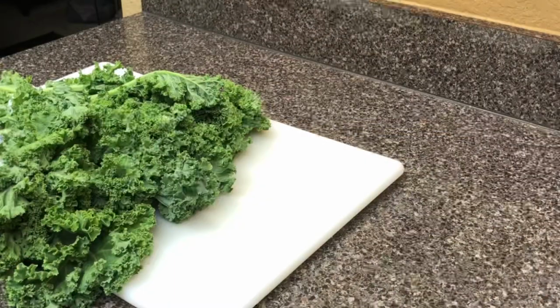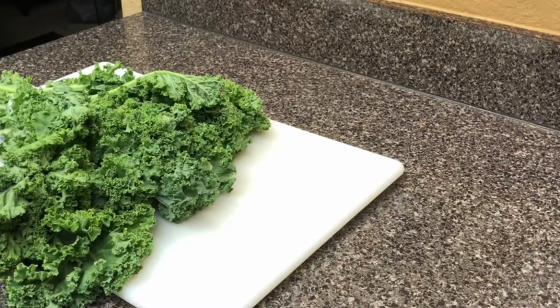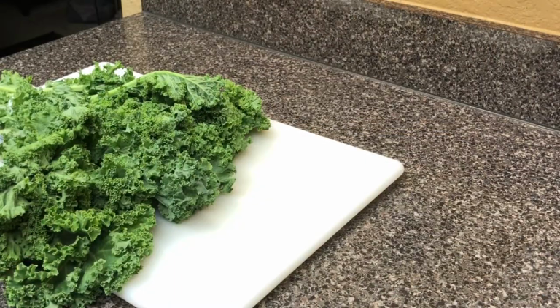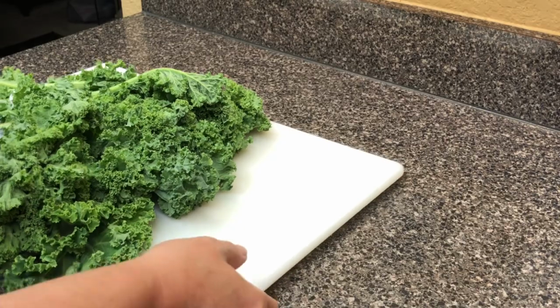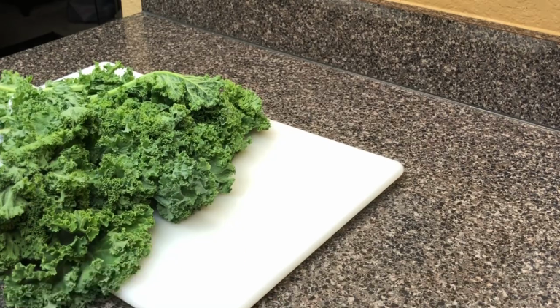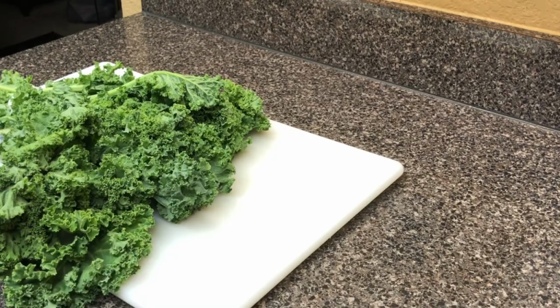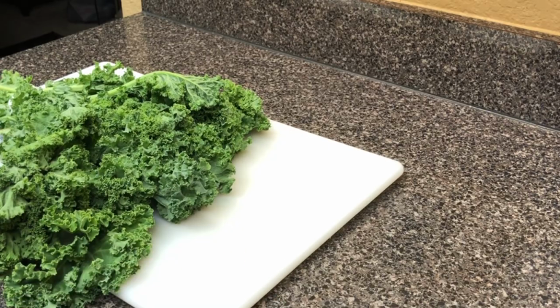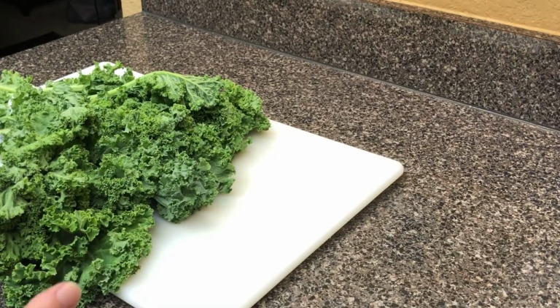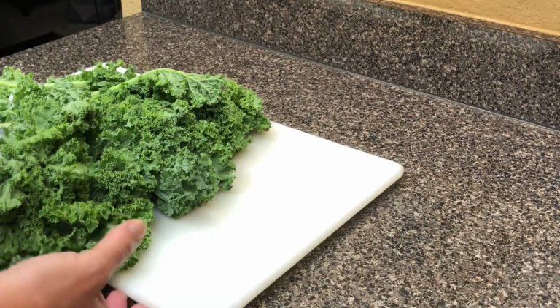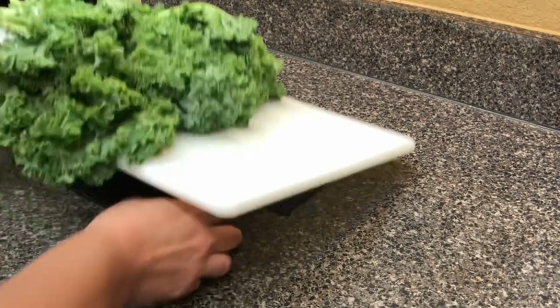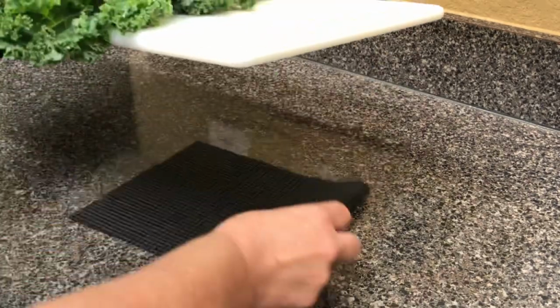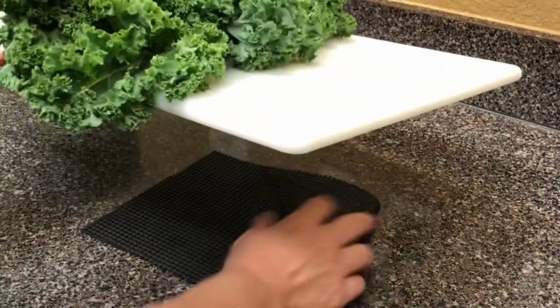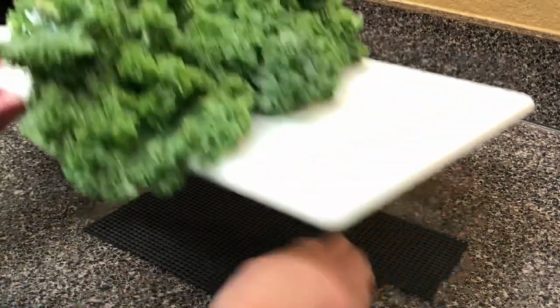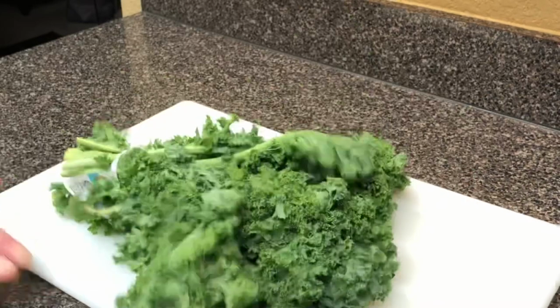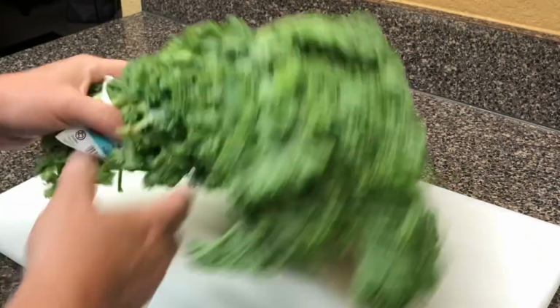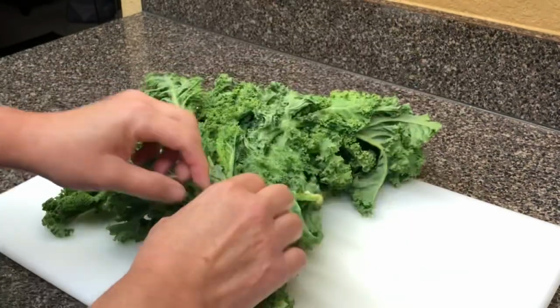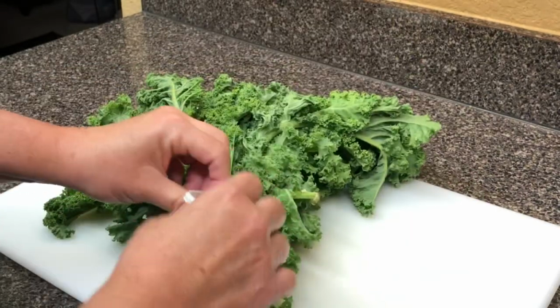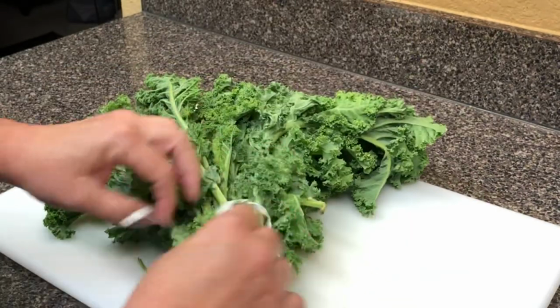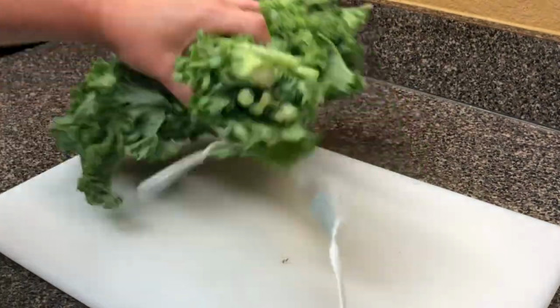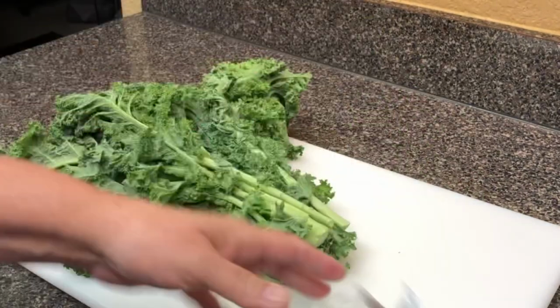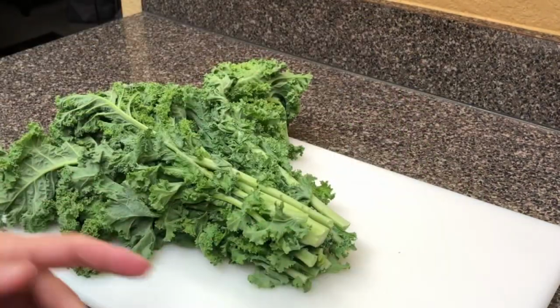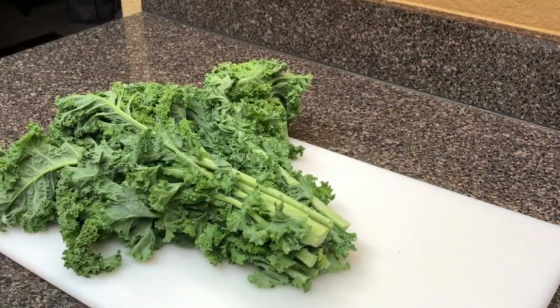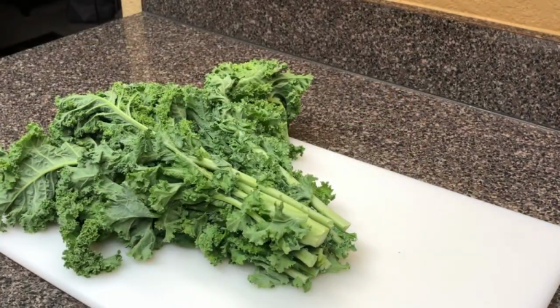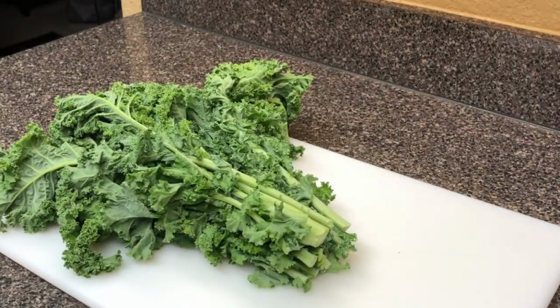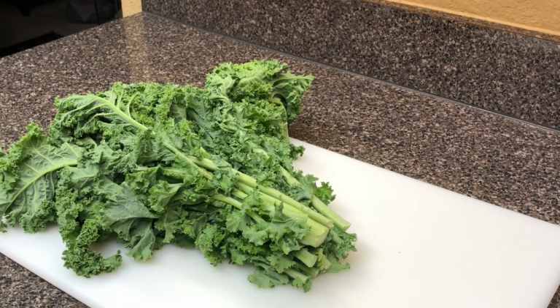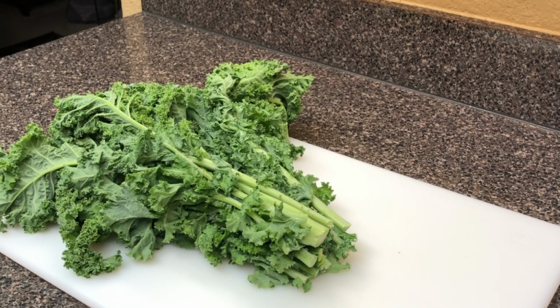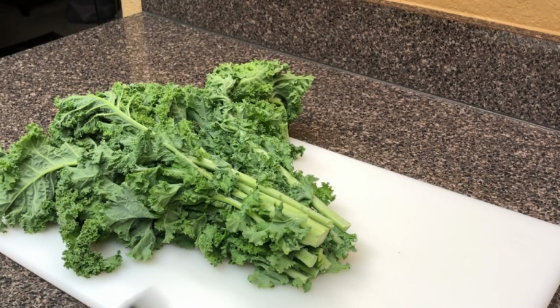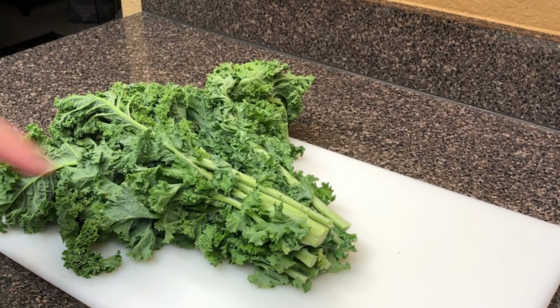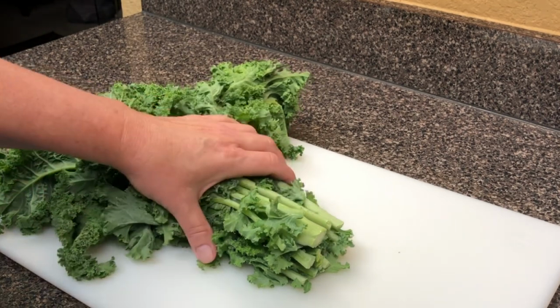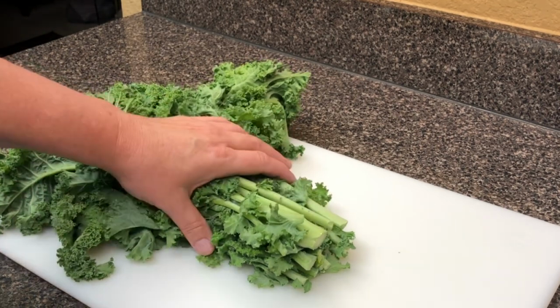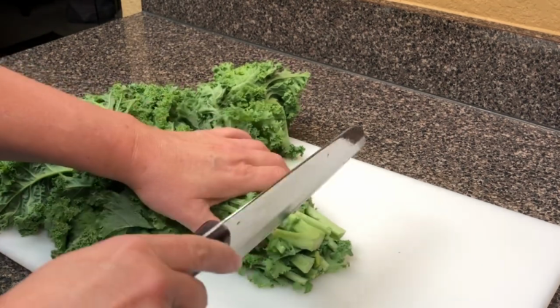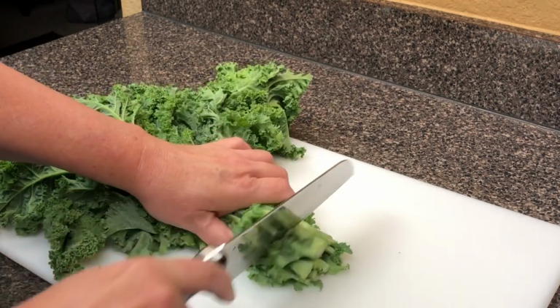We'll start with prepping our kale, and you can see it's really wilty and sad looking. If your cutting board moves around on your counter, you can just put a little sticky thing underneath it. First thing you're going to do is just chop off the ends.